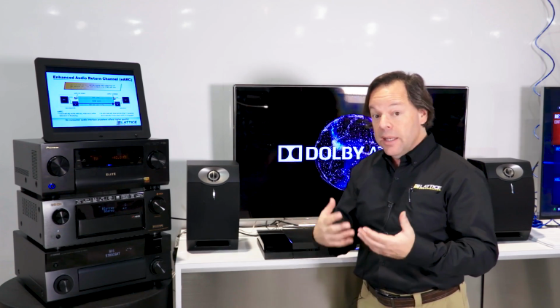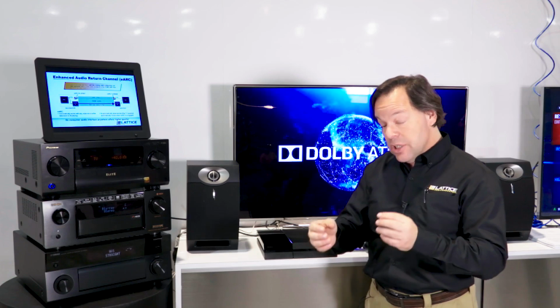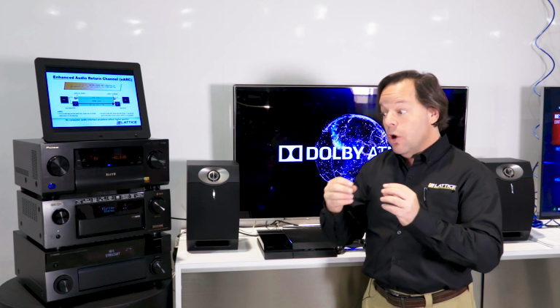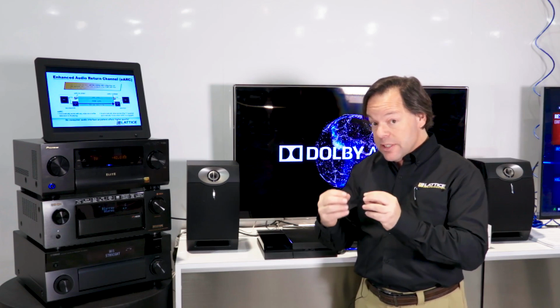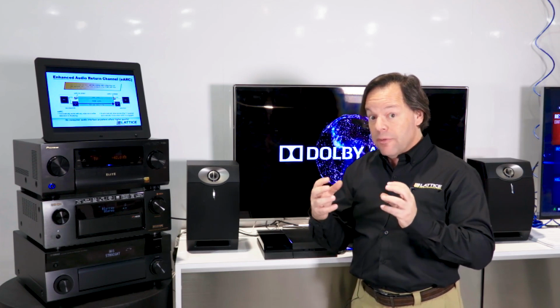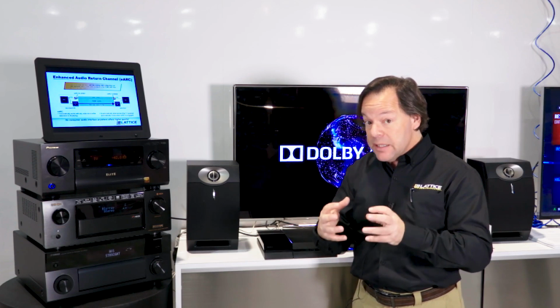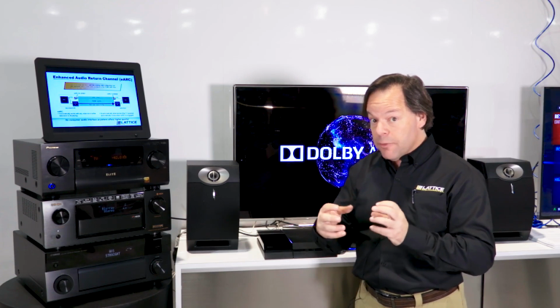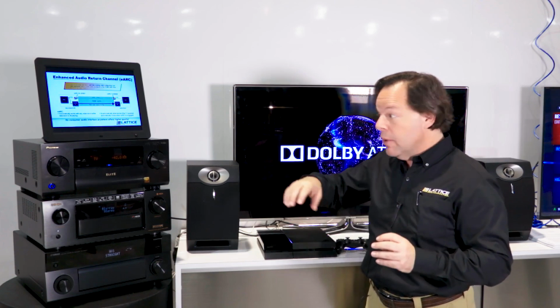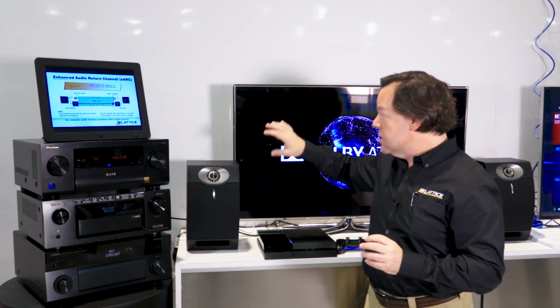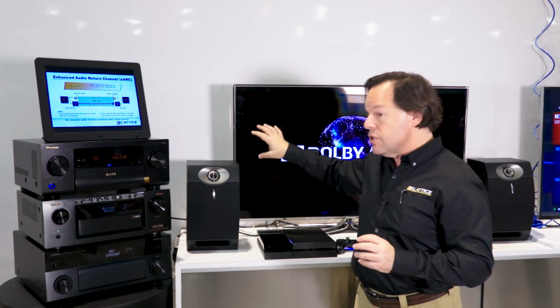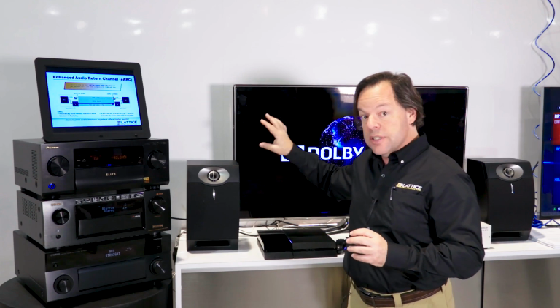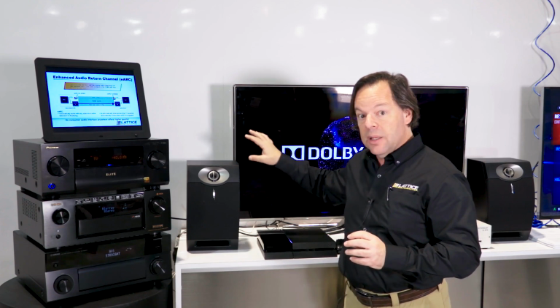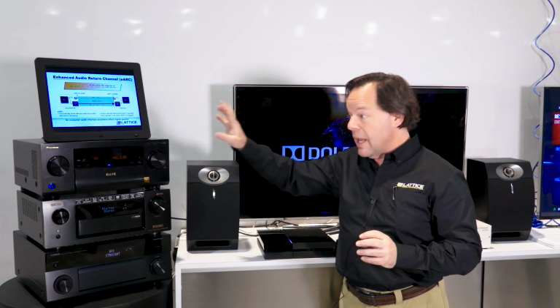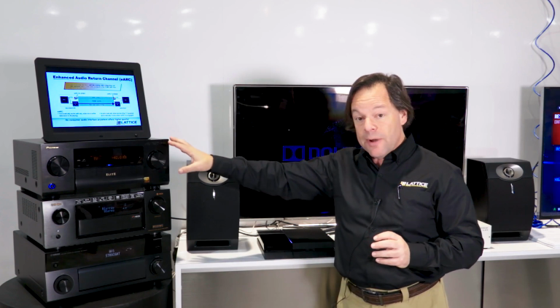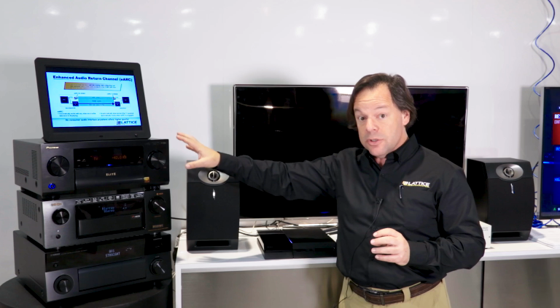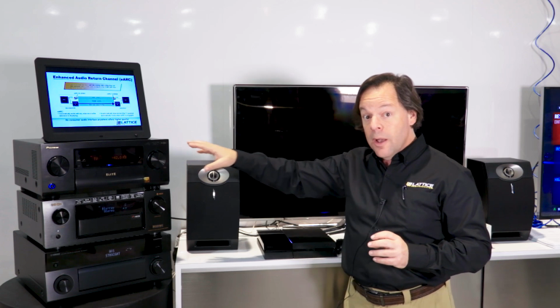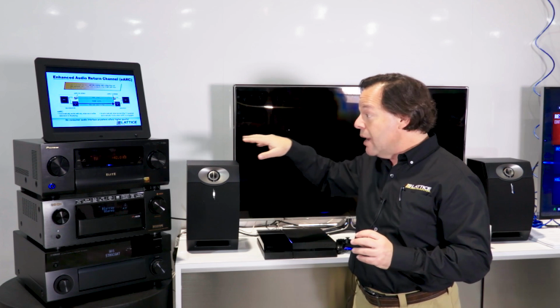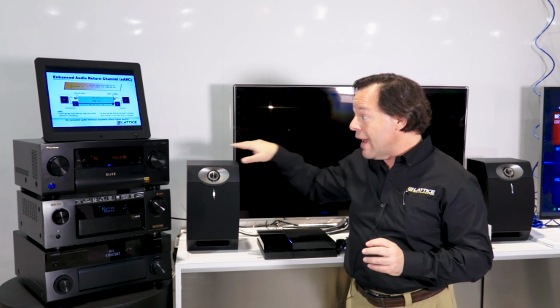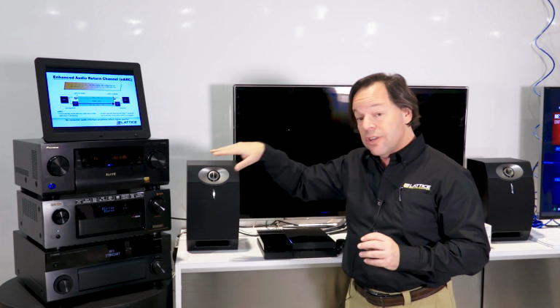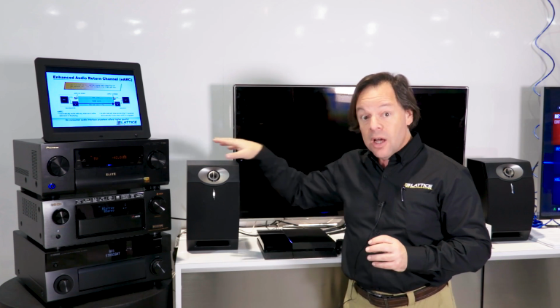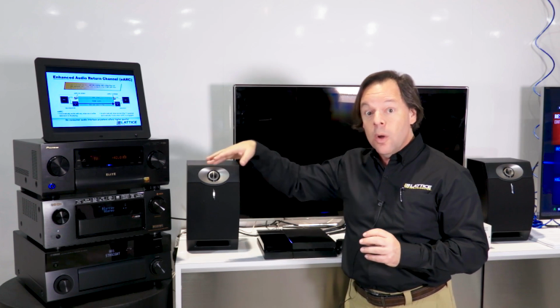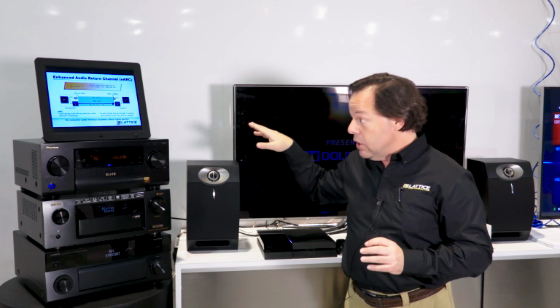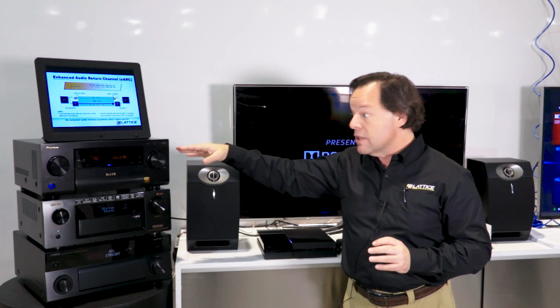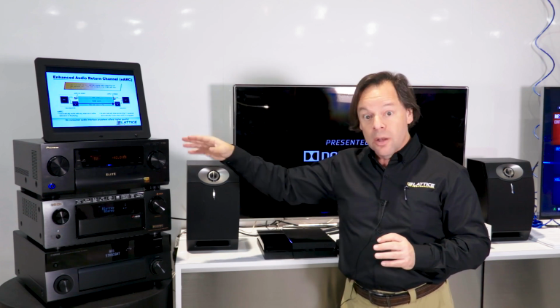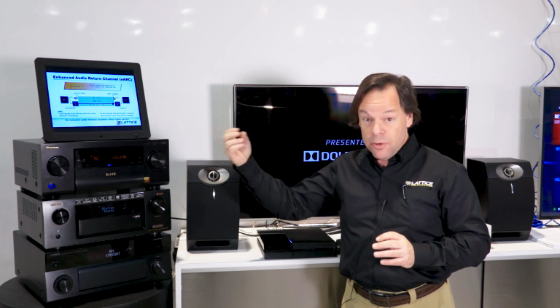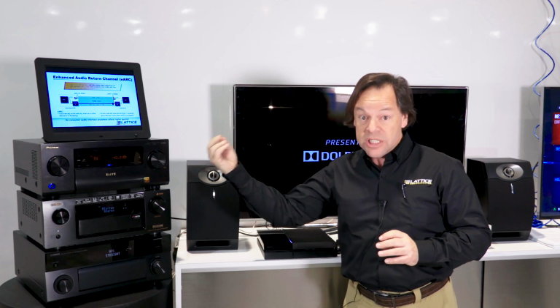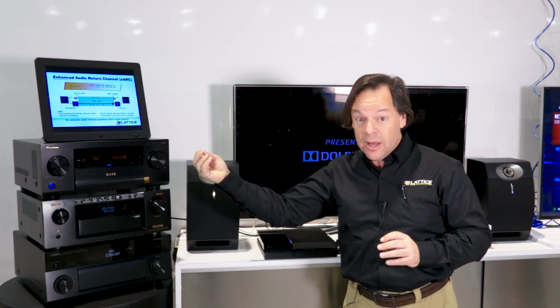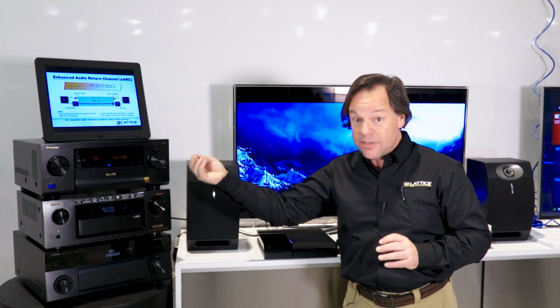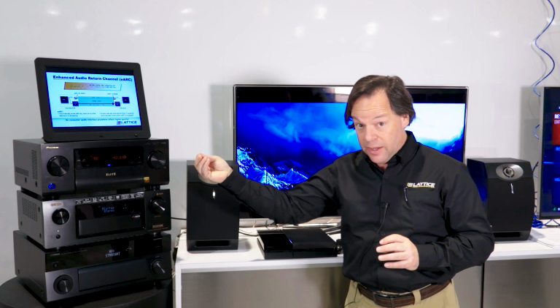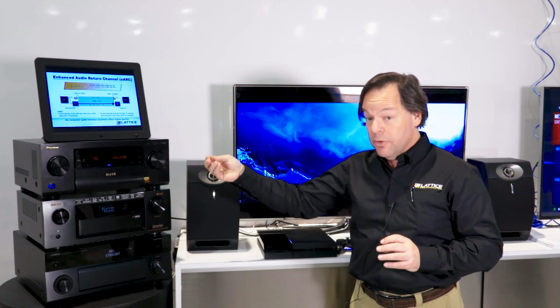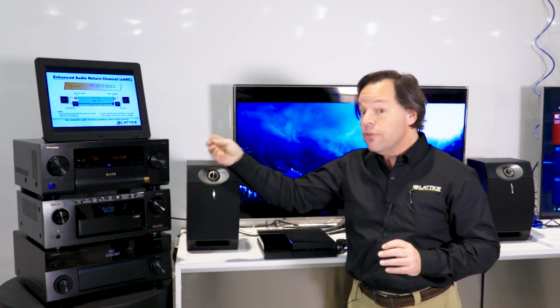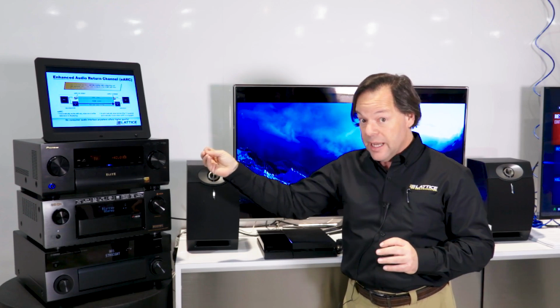In addition, over this link, we have complete discovery. So the television knows exactly what the amplifier can do and it knows, as it's sending the audio, that the audio receiver is receiving it and processing it. So it knows that it's alive.